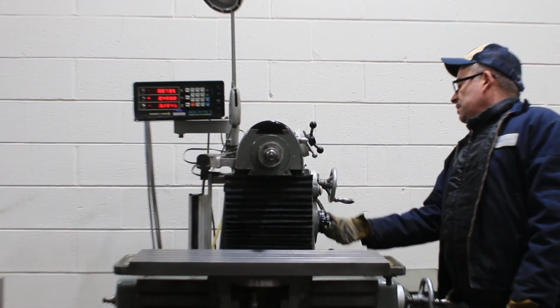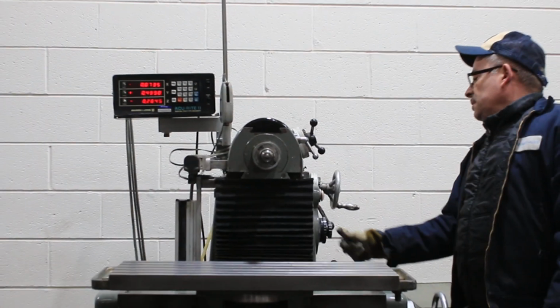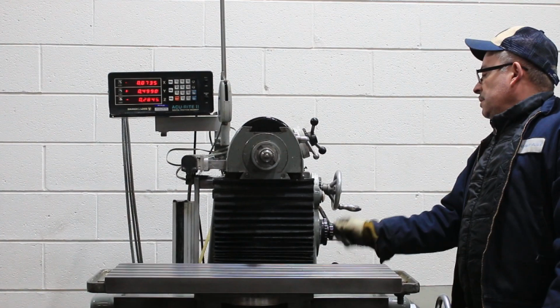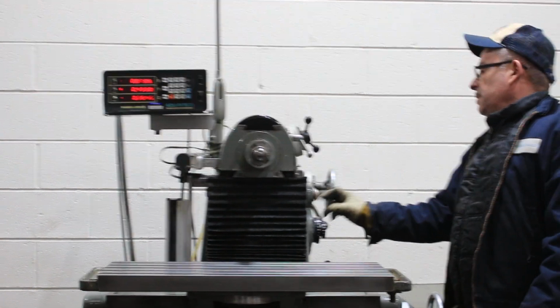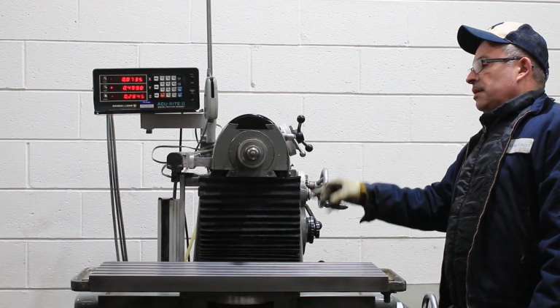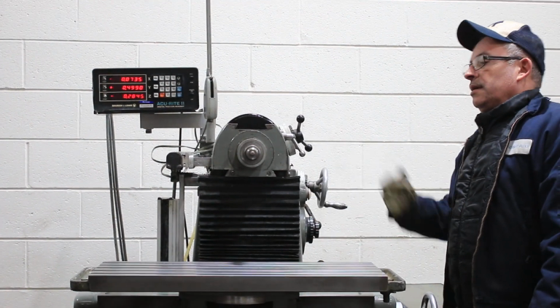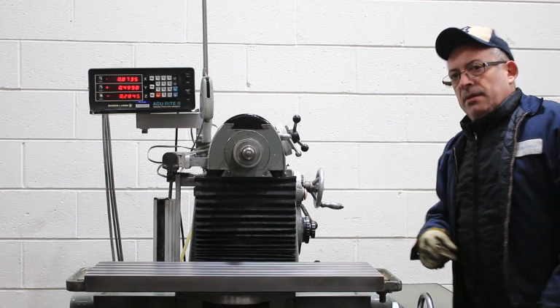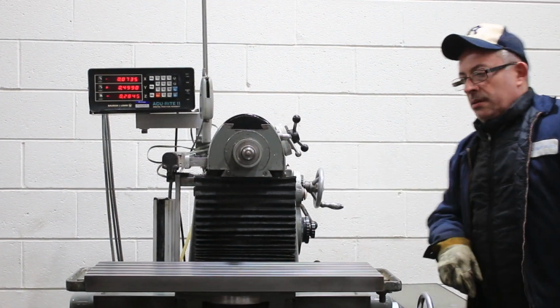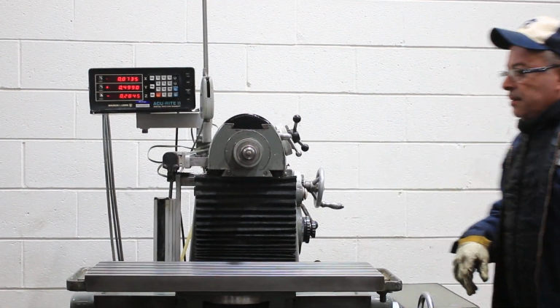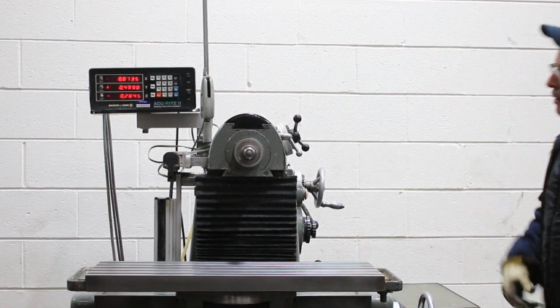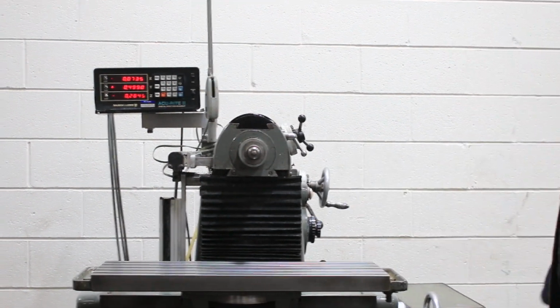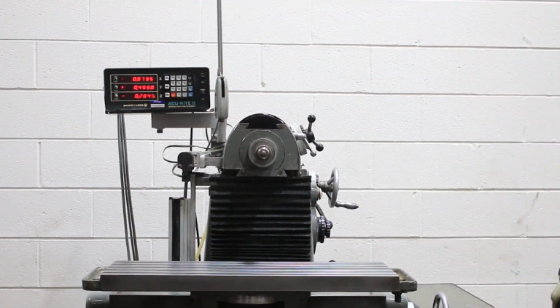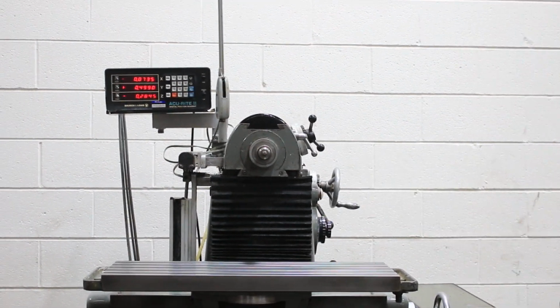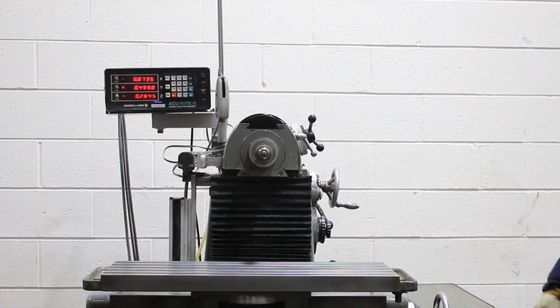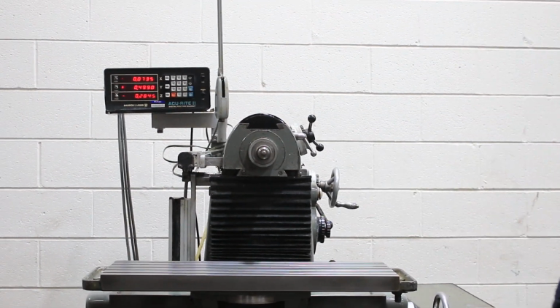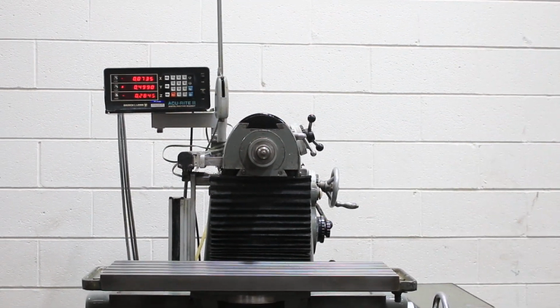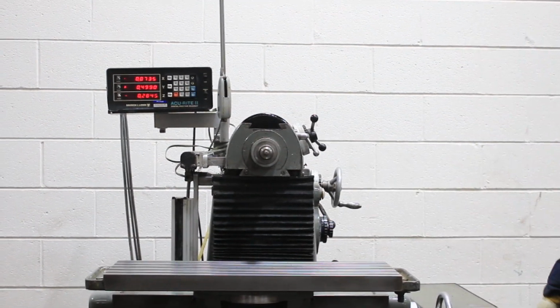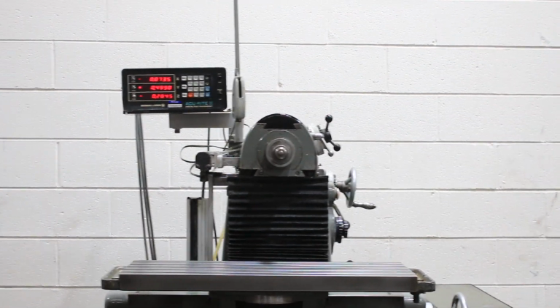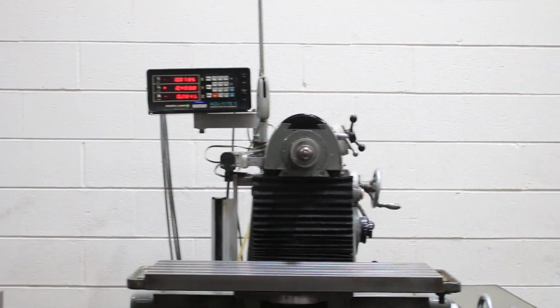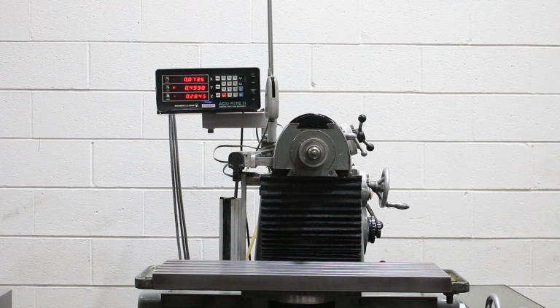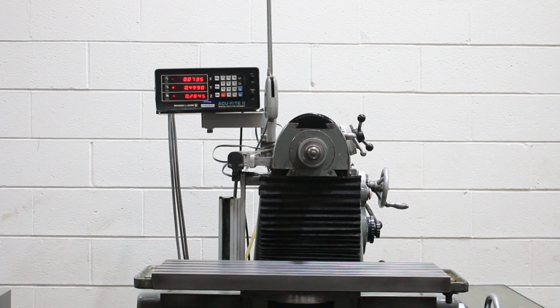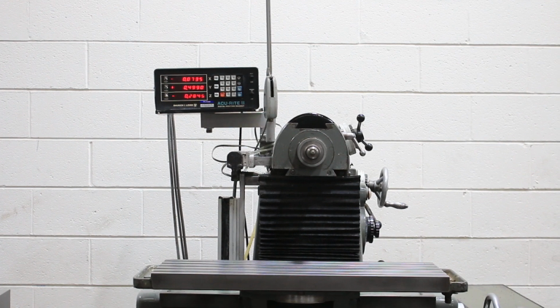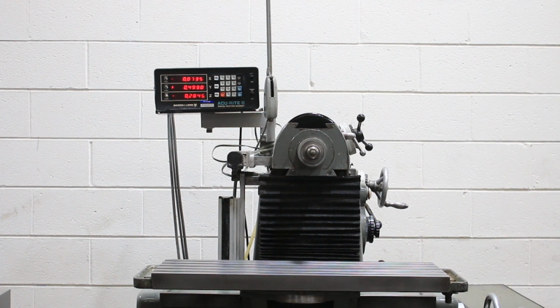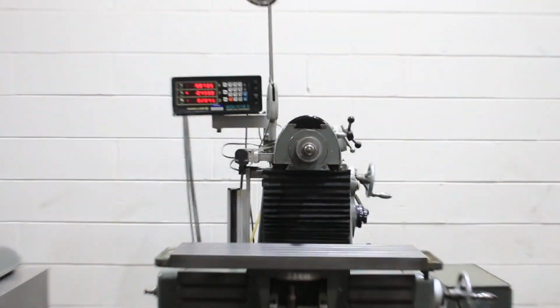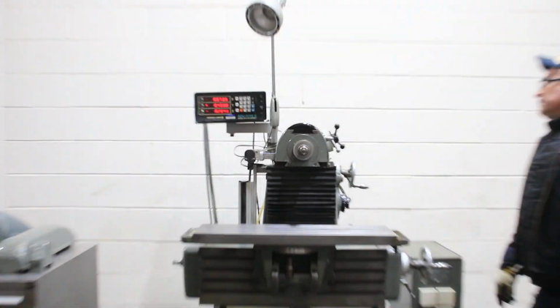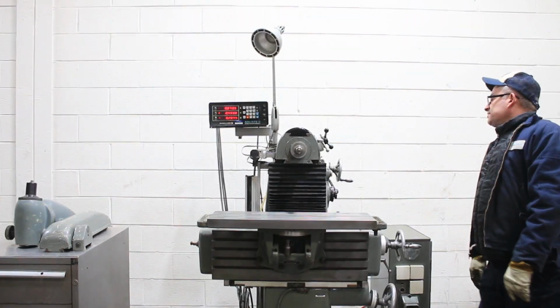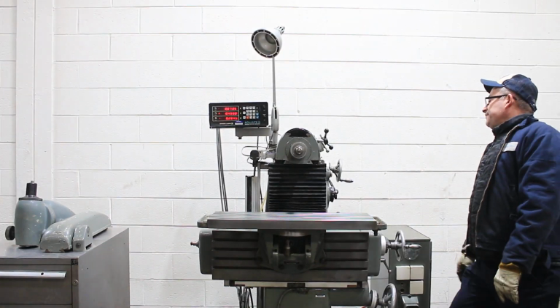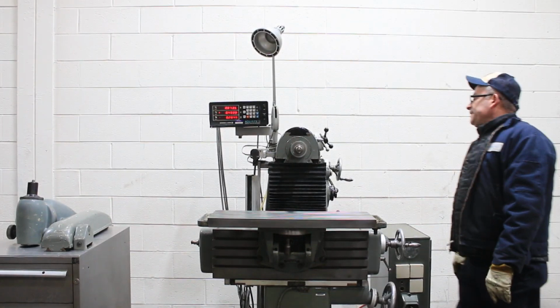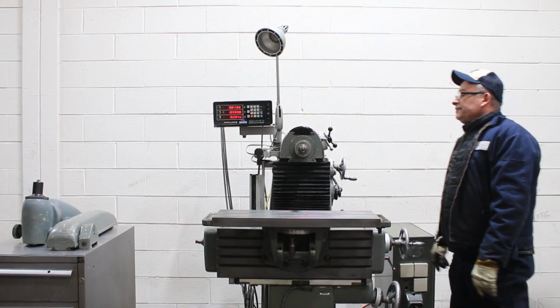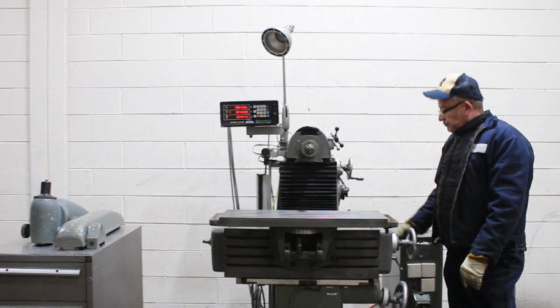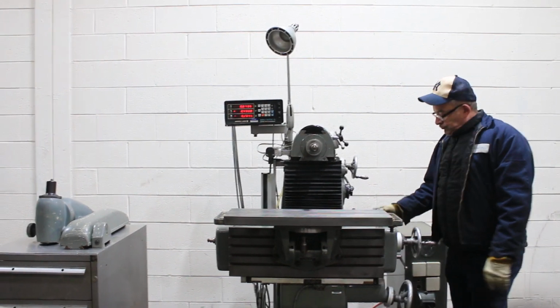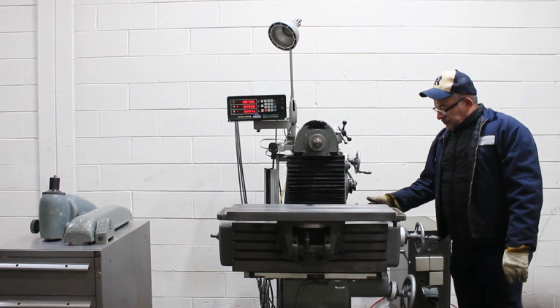It runs from 40 to 2,000 RPM. Right now it's running at 315 RPM.